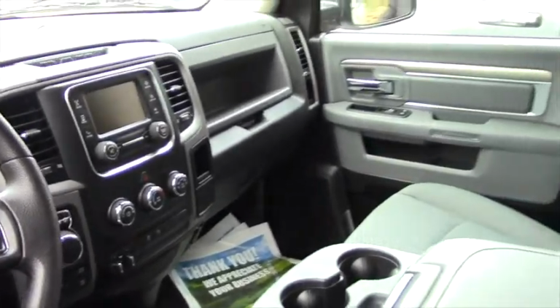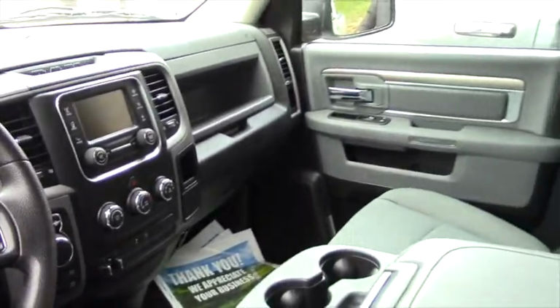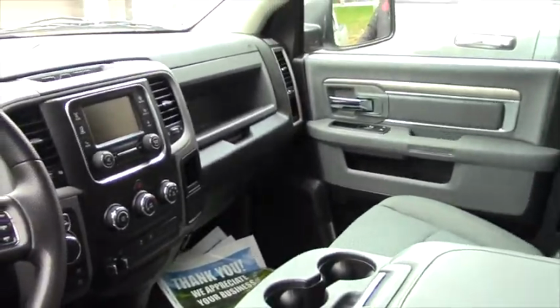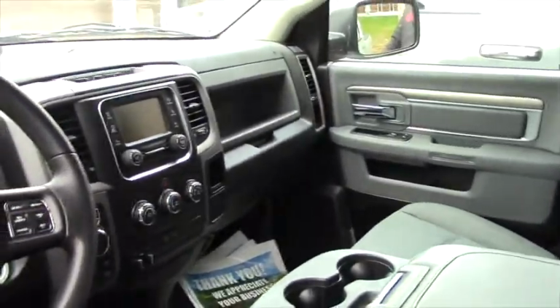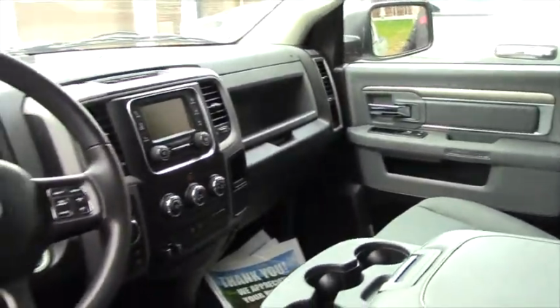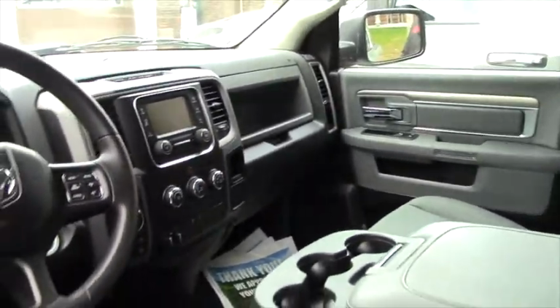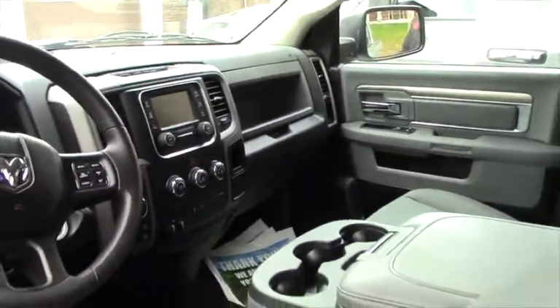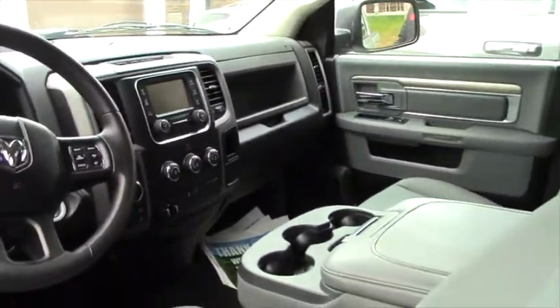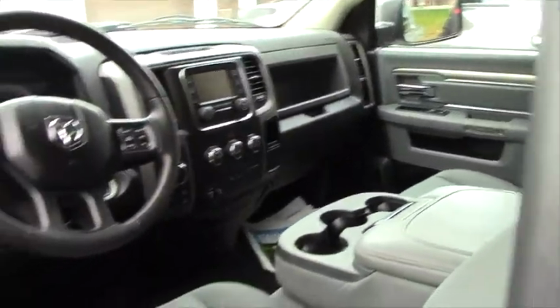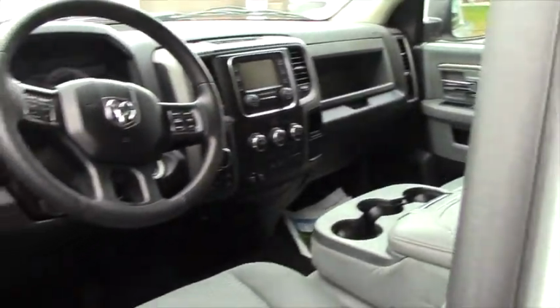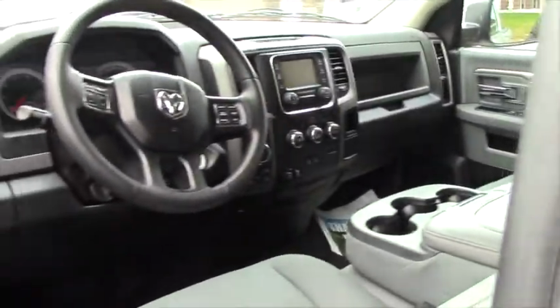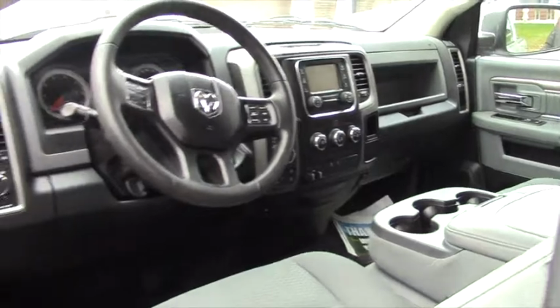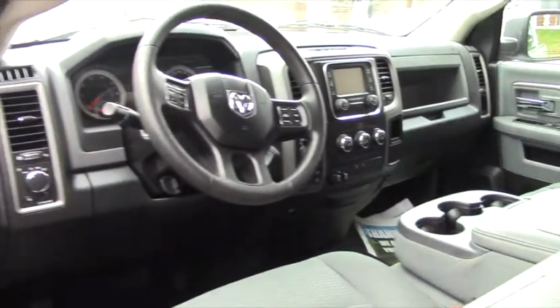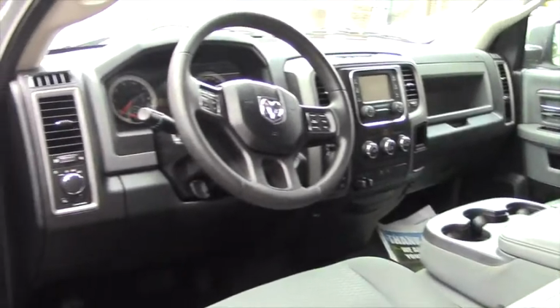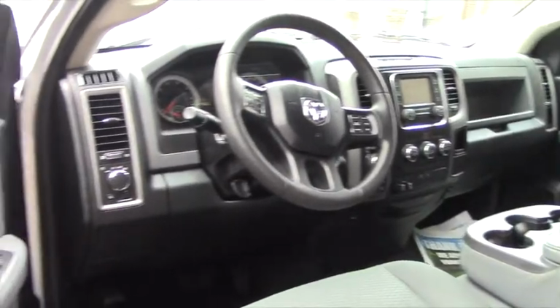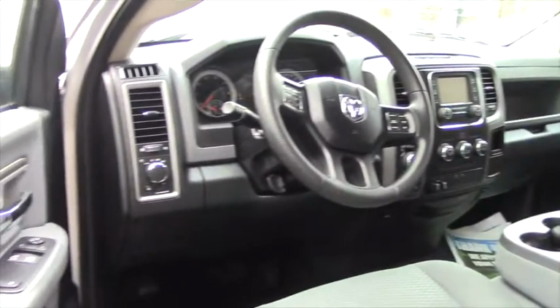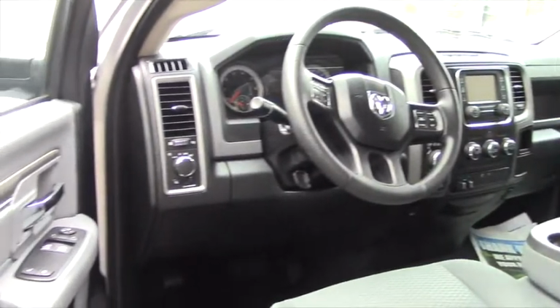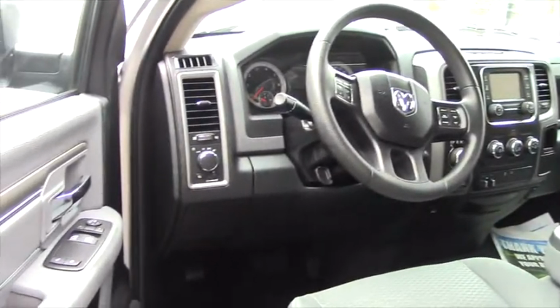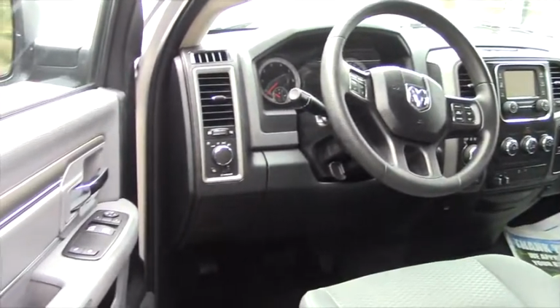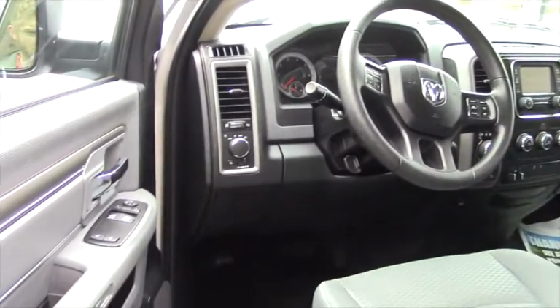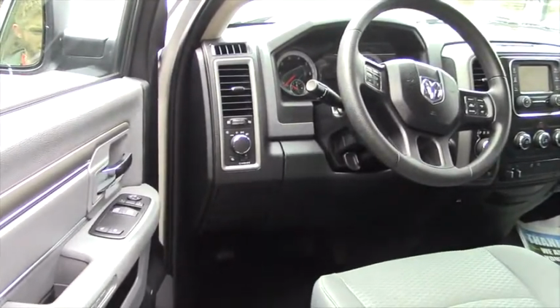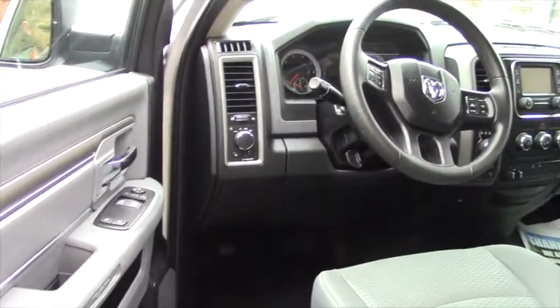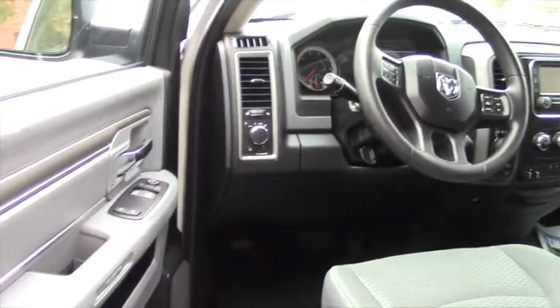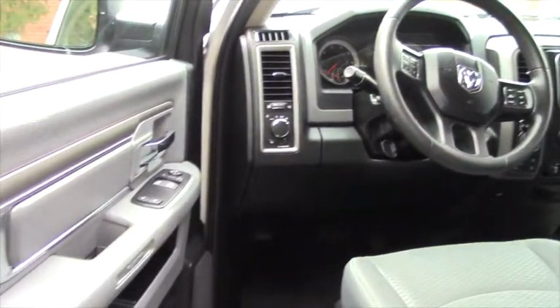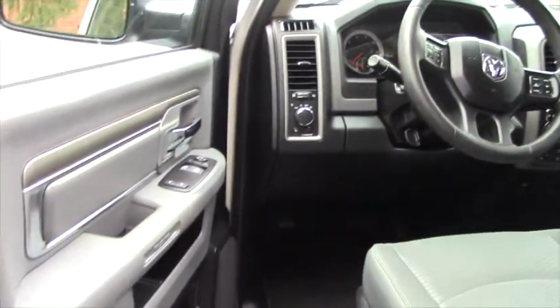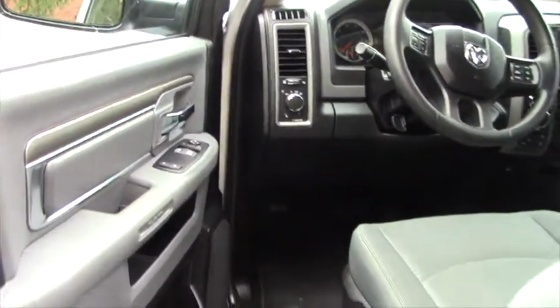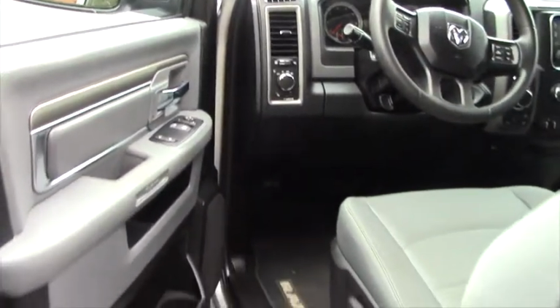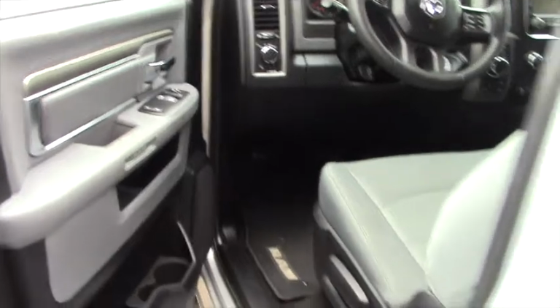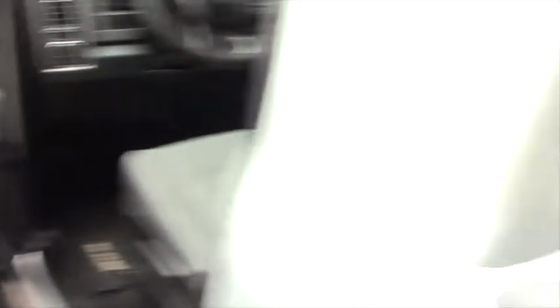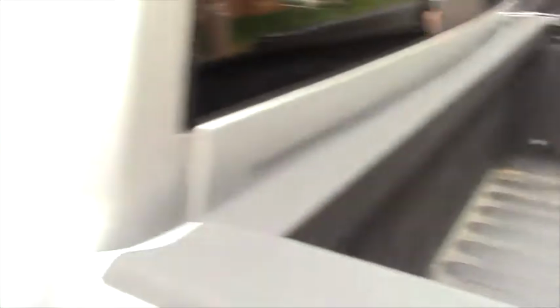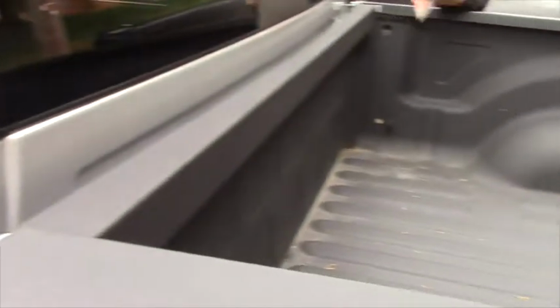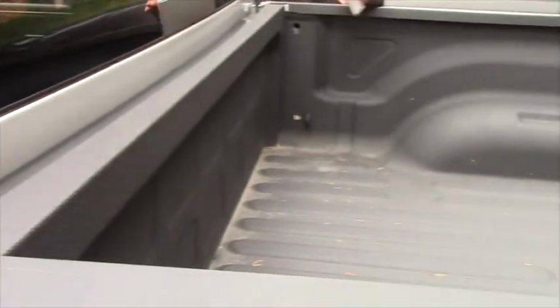This one here has a 5.7 liter in it and yeah, it moves nice actually. Bed length is 76 inches and it is a spray-in bed liner.